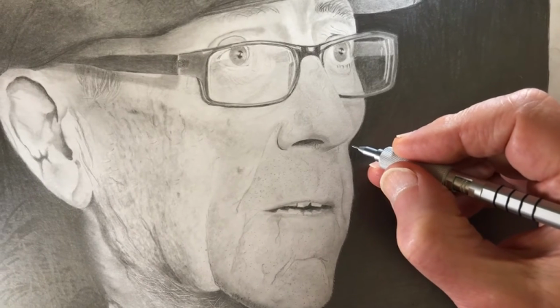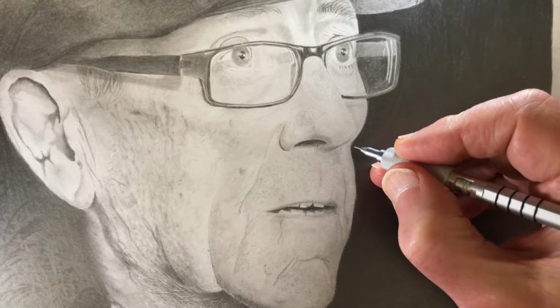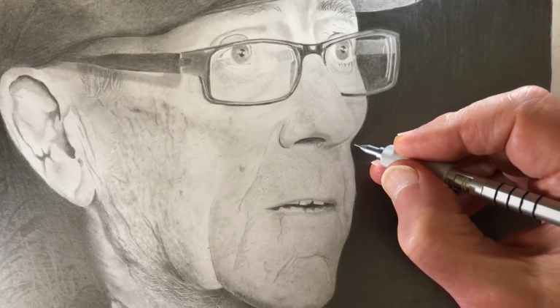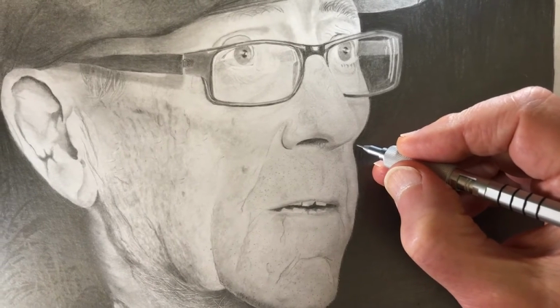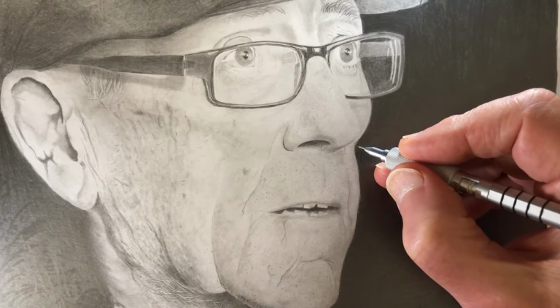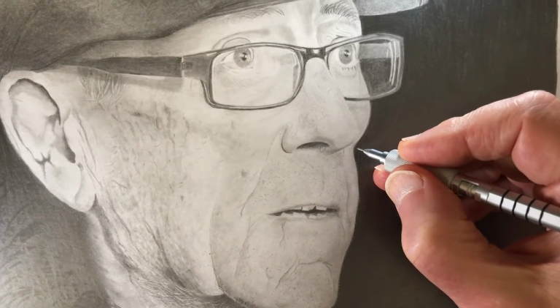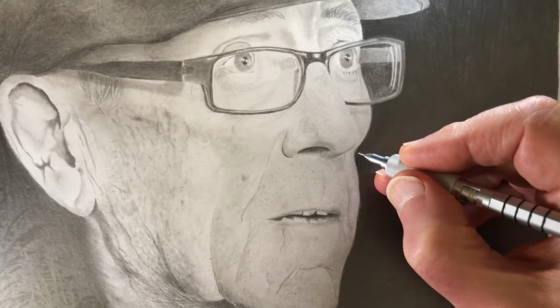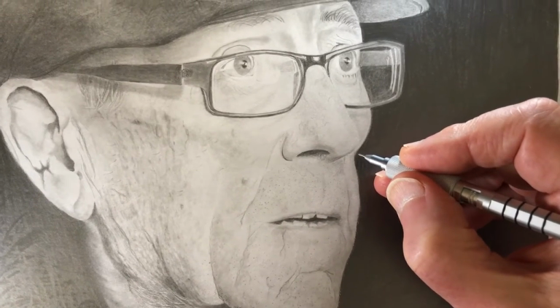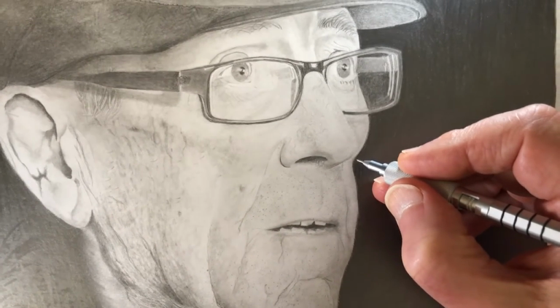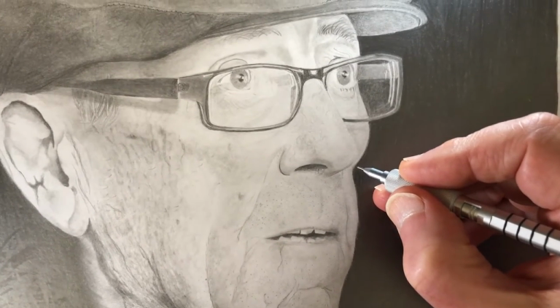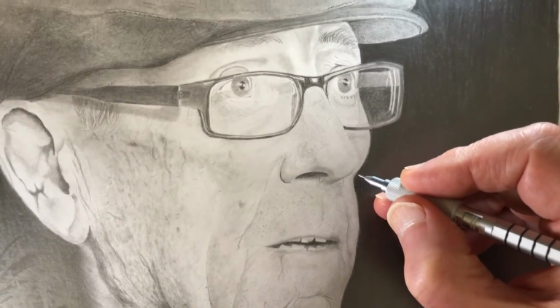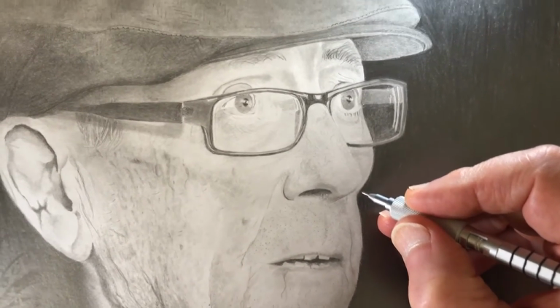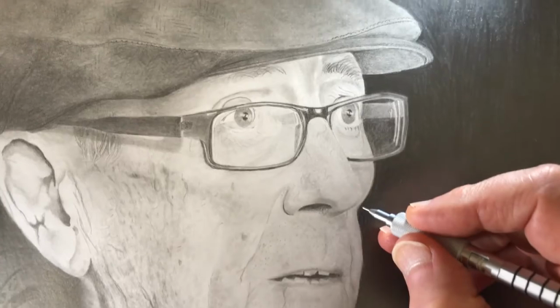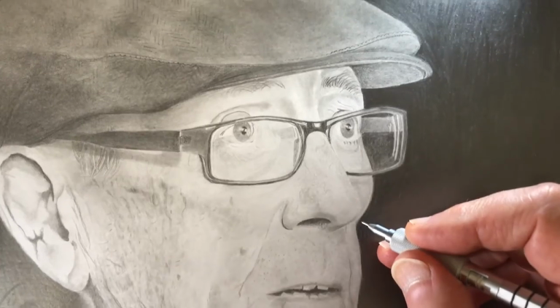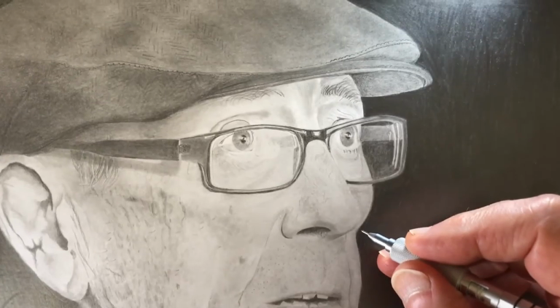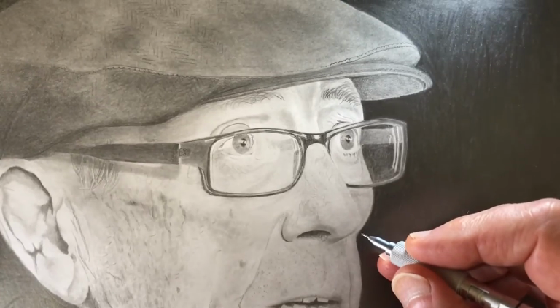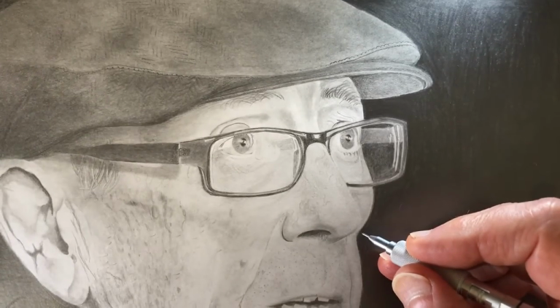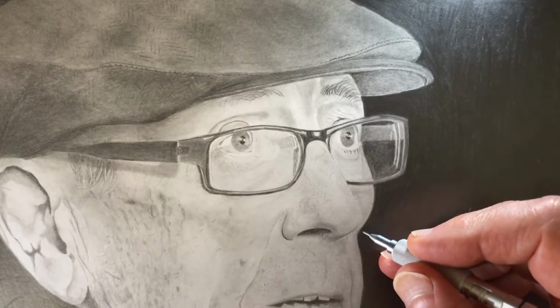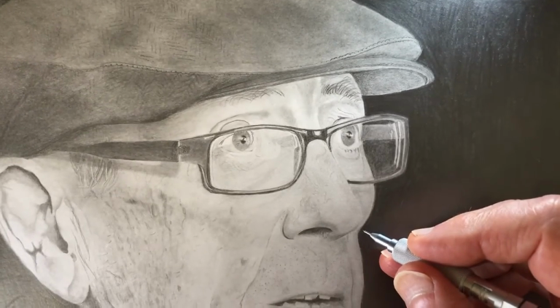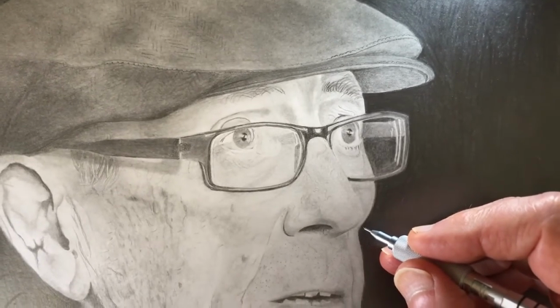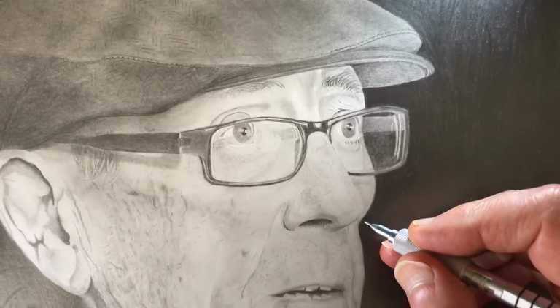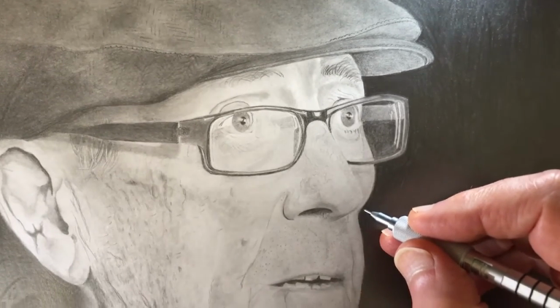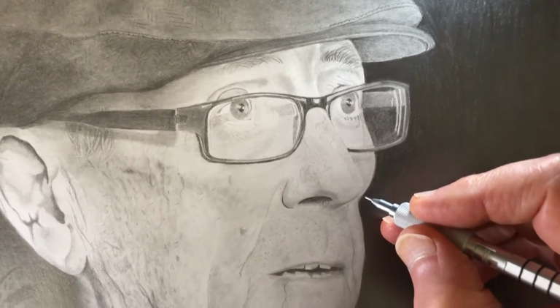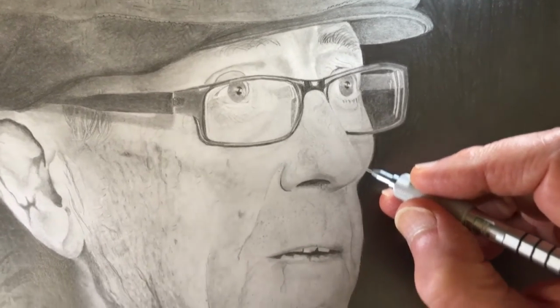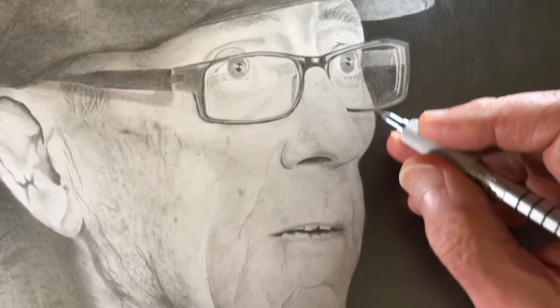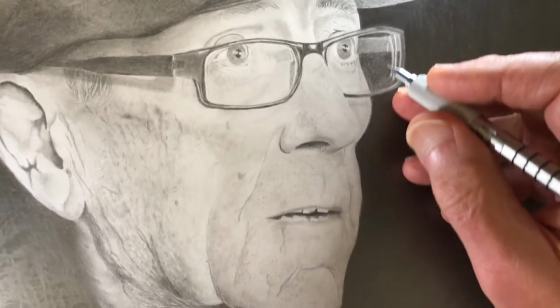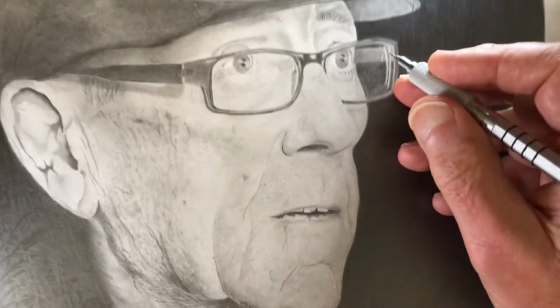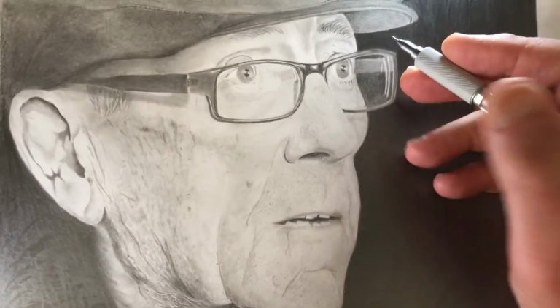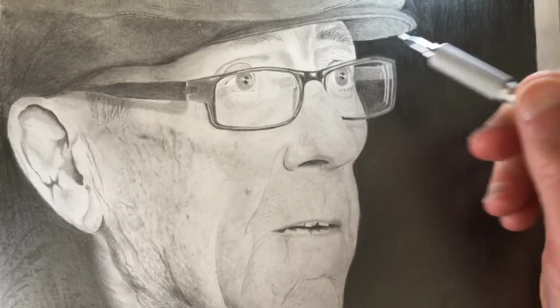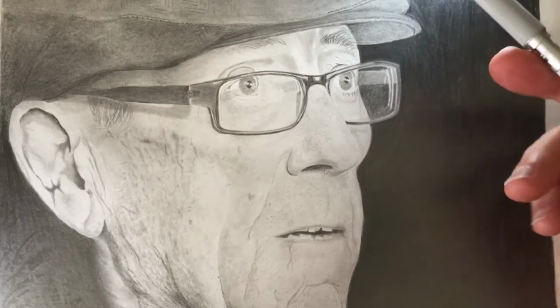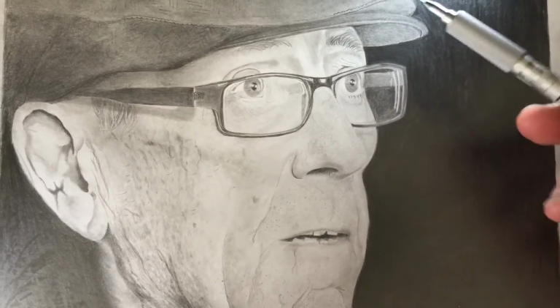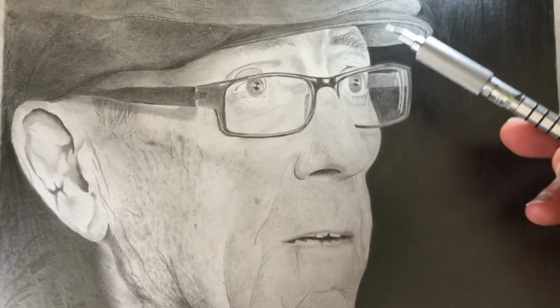Hi, and welcome to my channel. I've been thinking about doing a YouTube channel about pencils and reviewing pencils and drawing for a very long time.